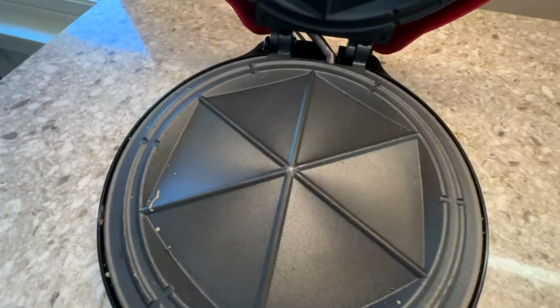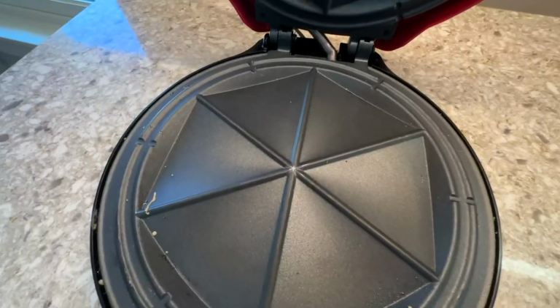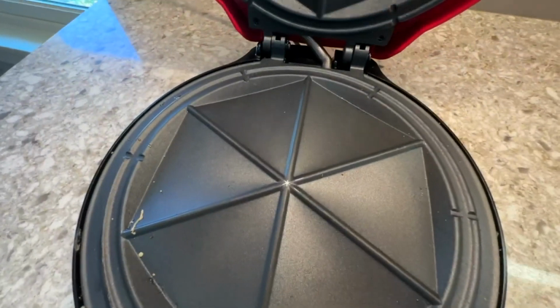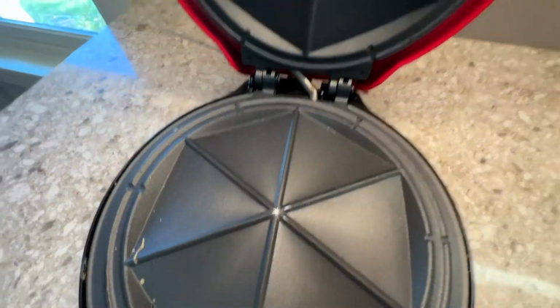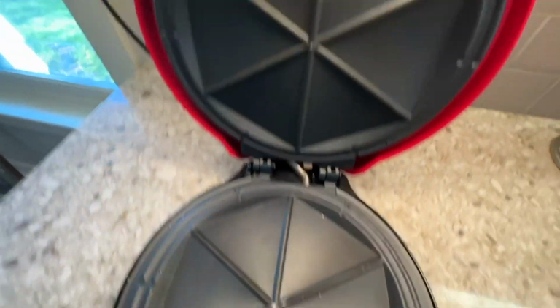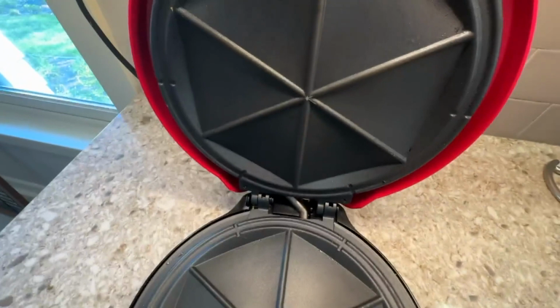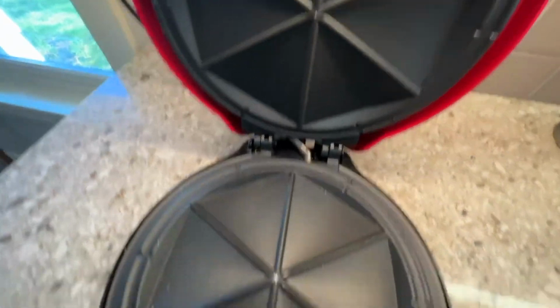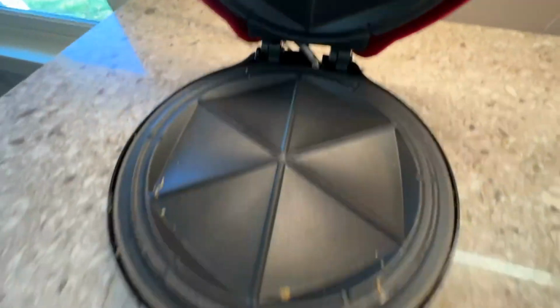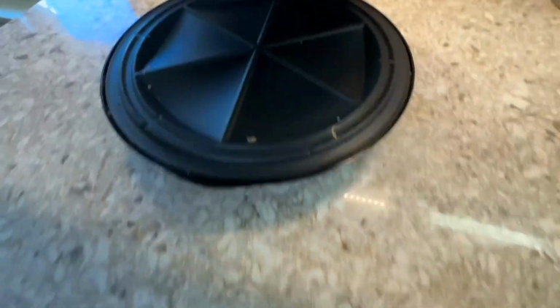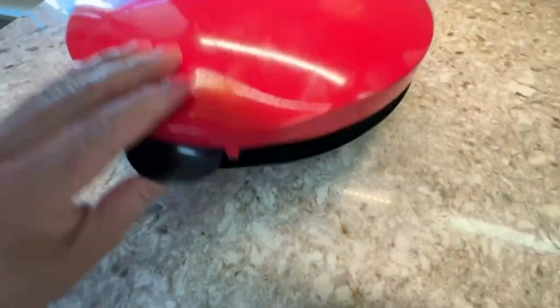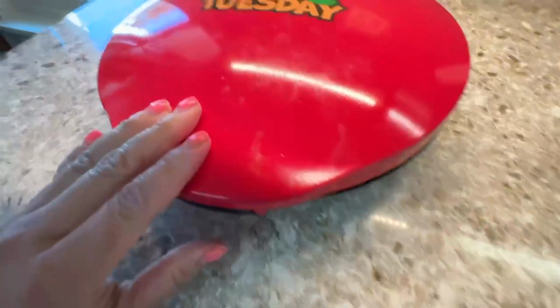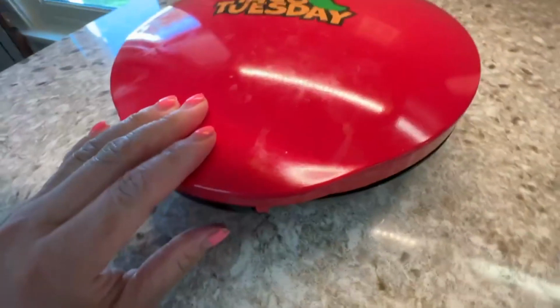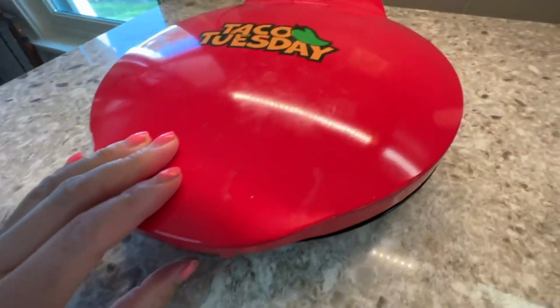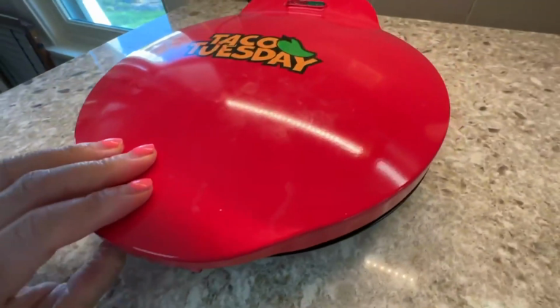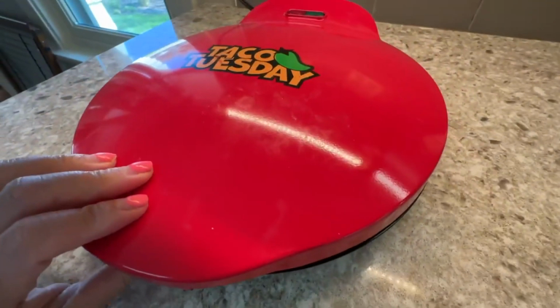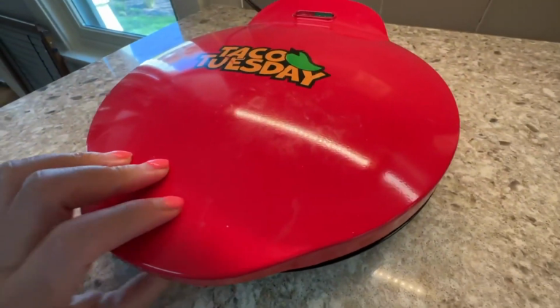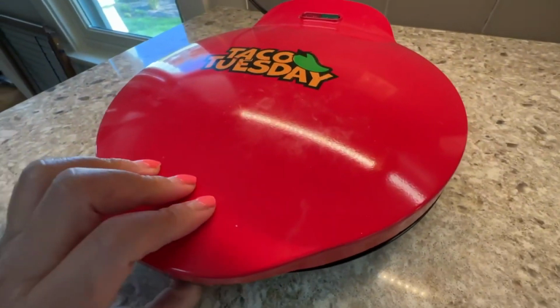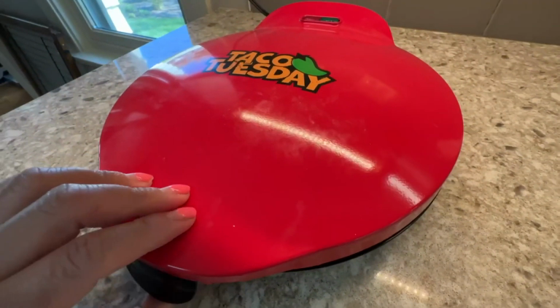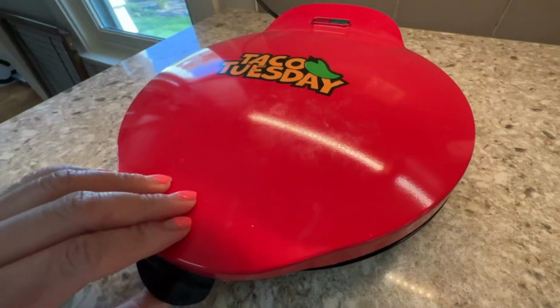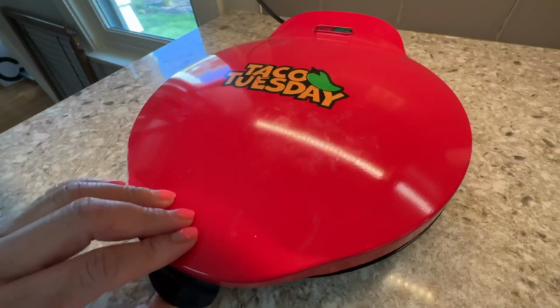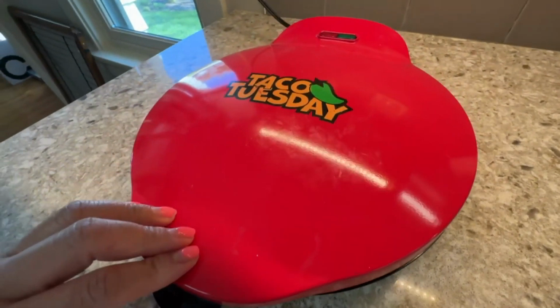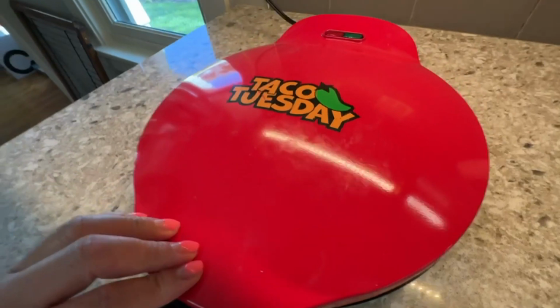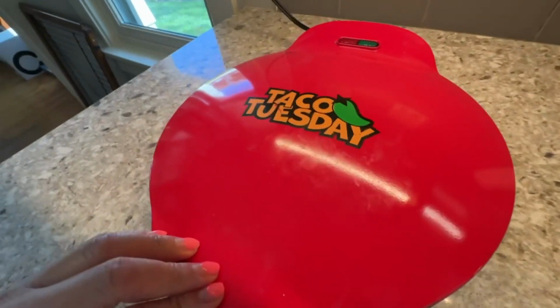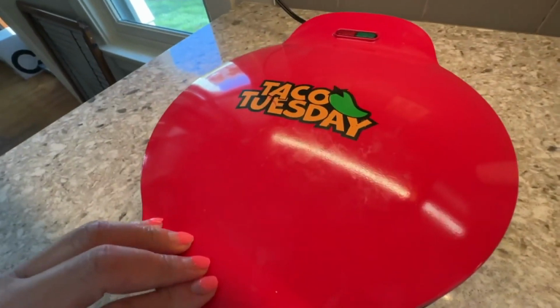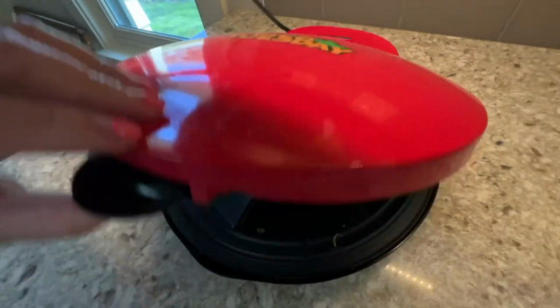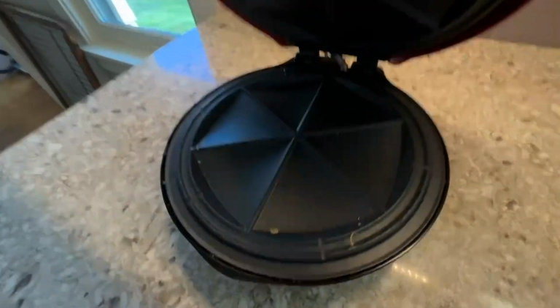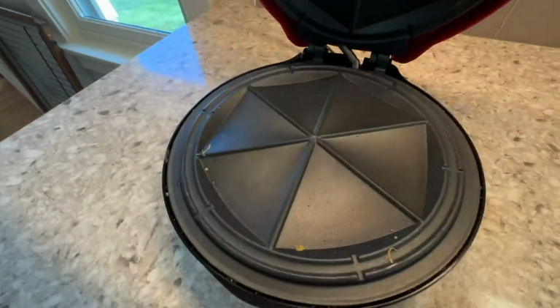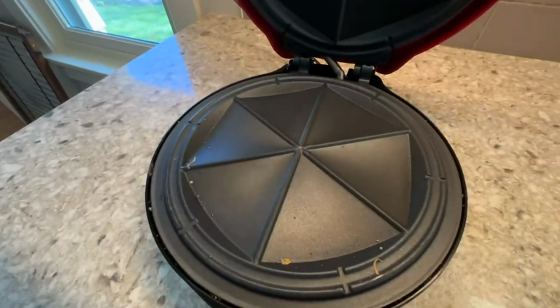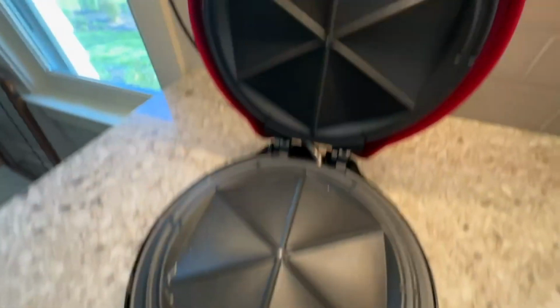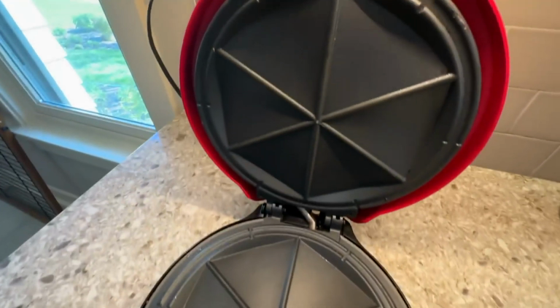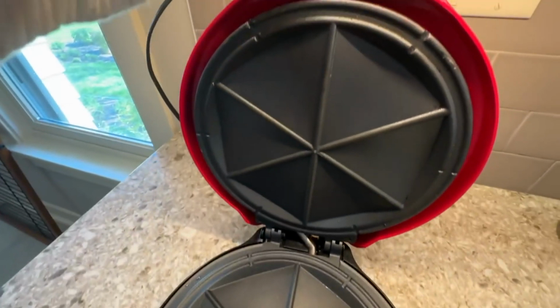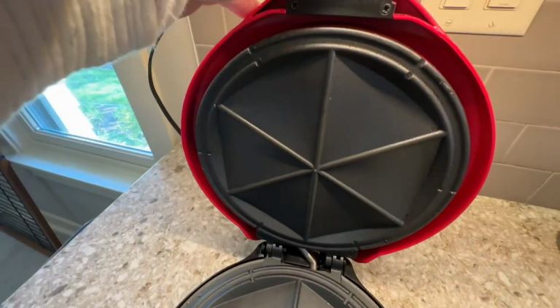you put them like a sandwich, and then you press. You wait a minute or two depending on how crunchy you want it to be, and then you open it and you're ready for quesadilla.